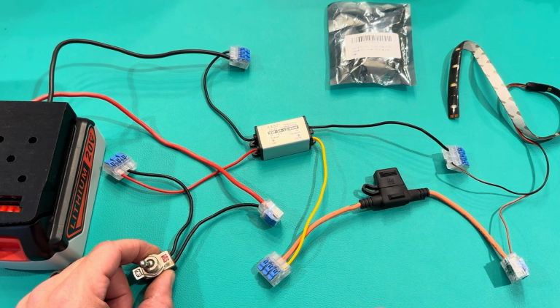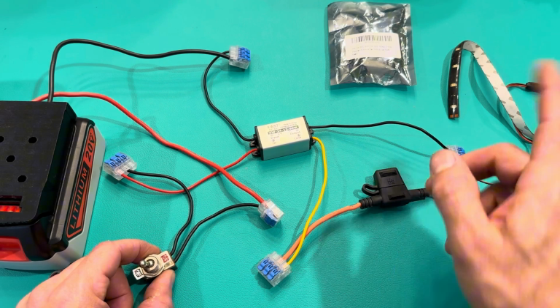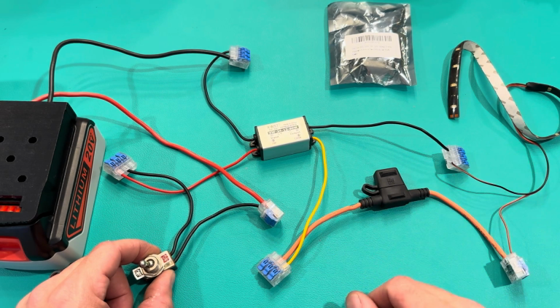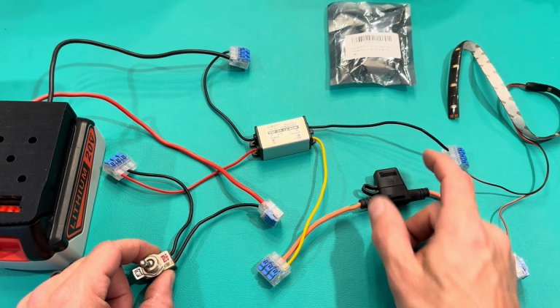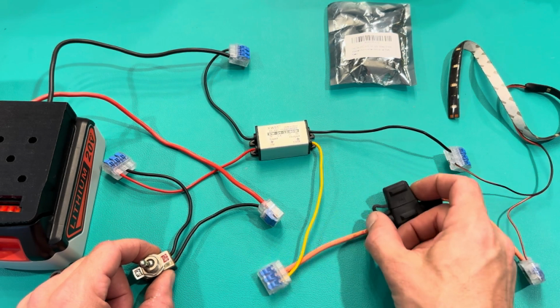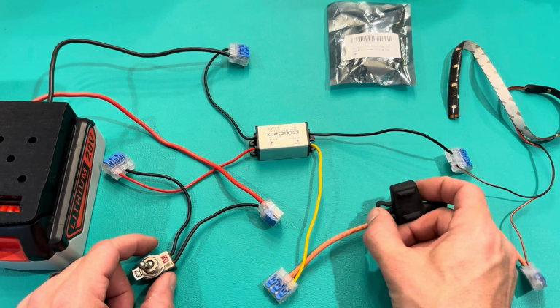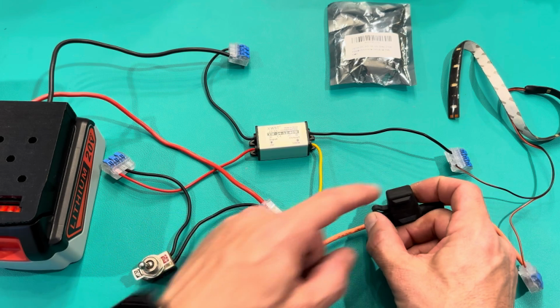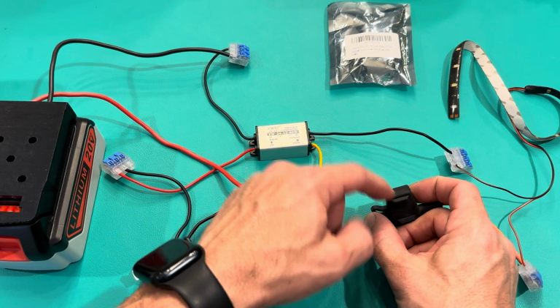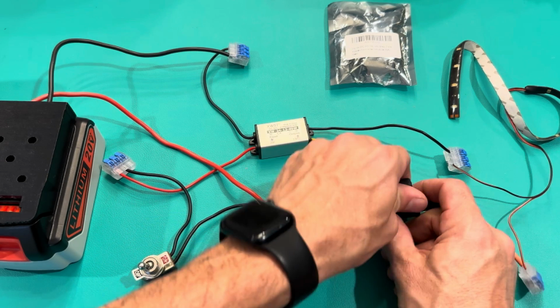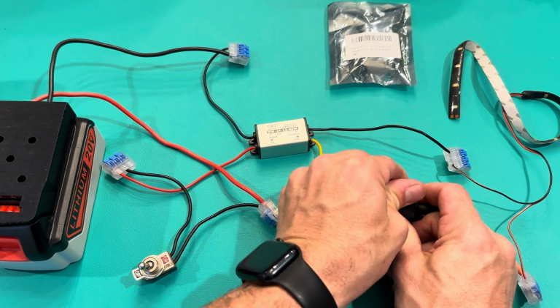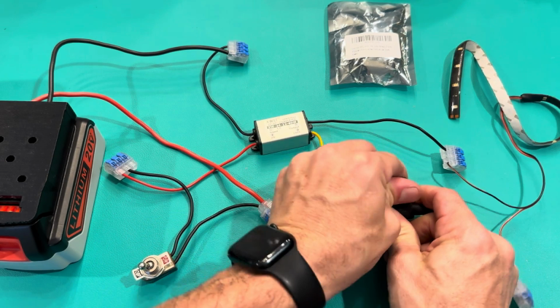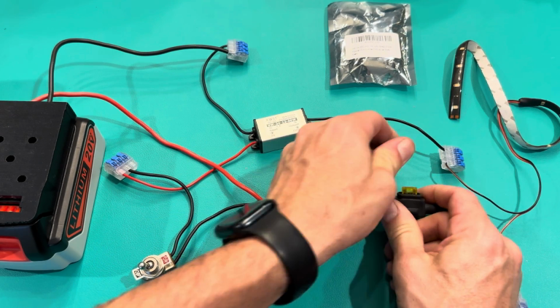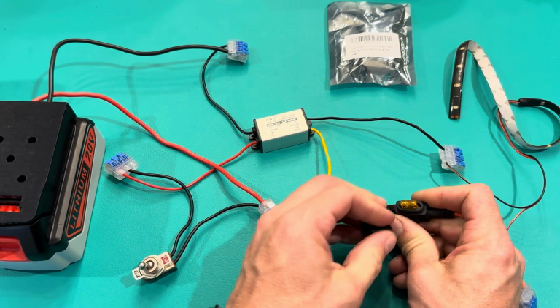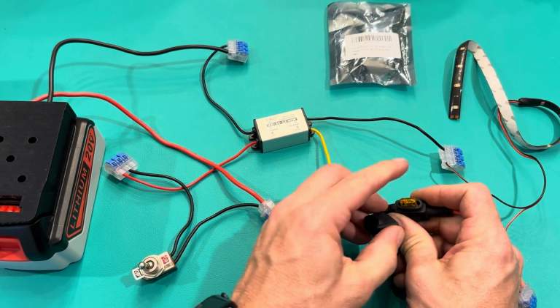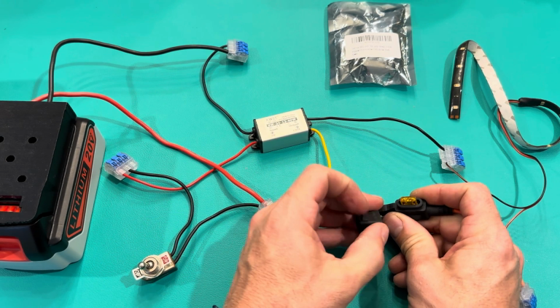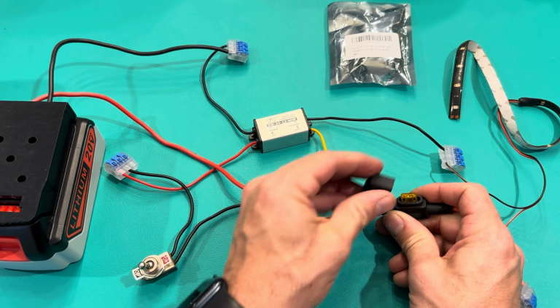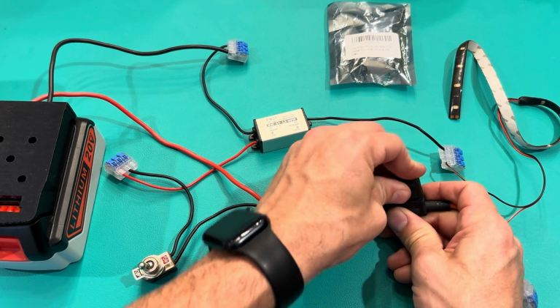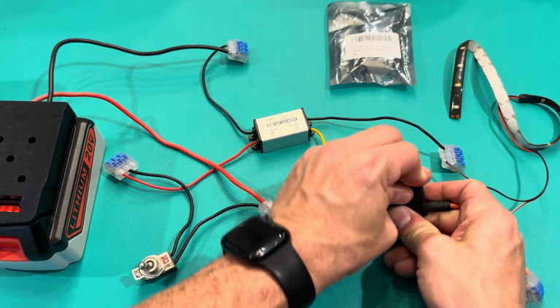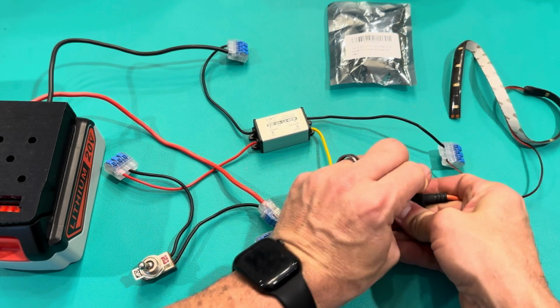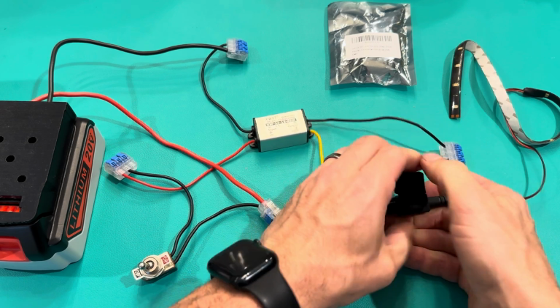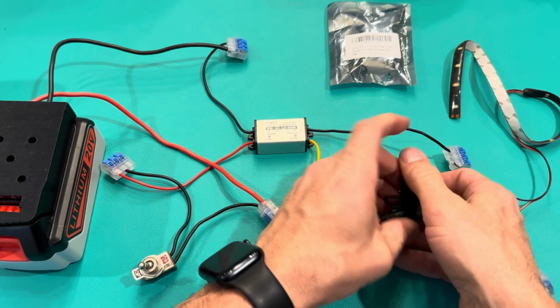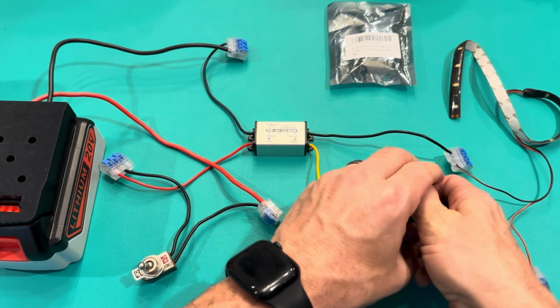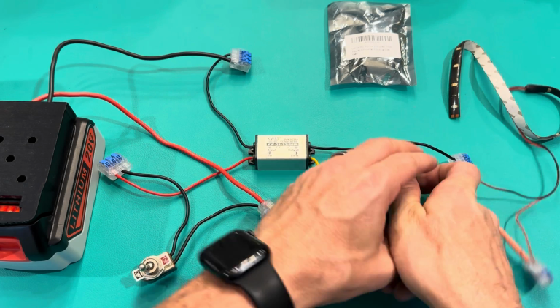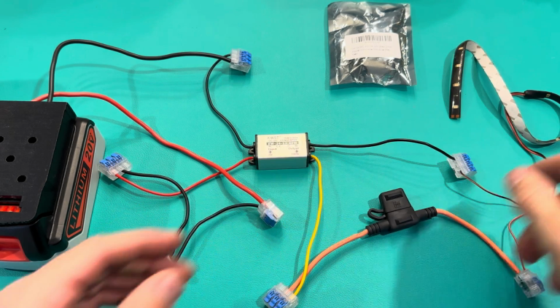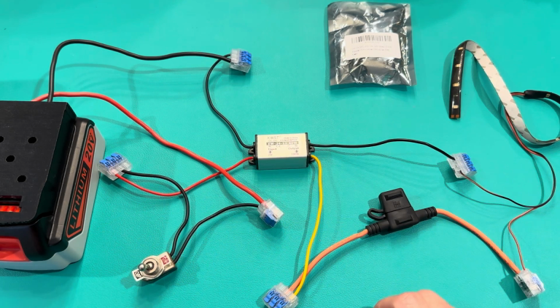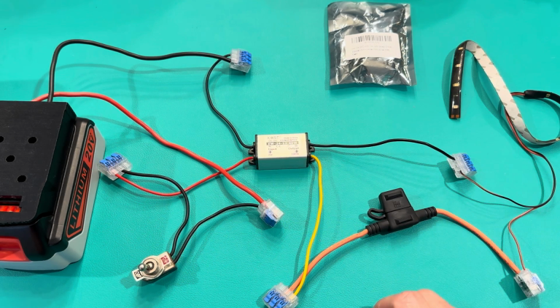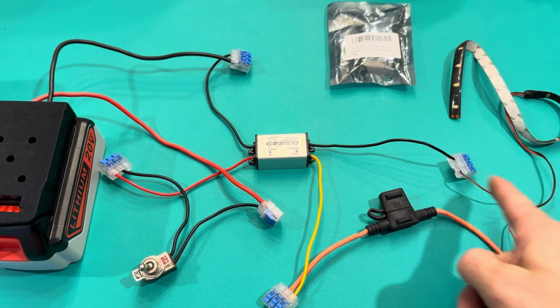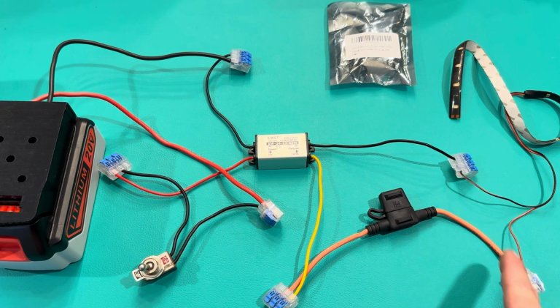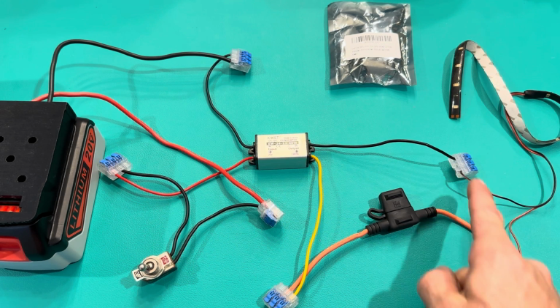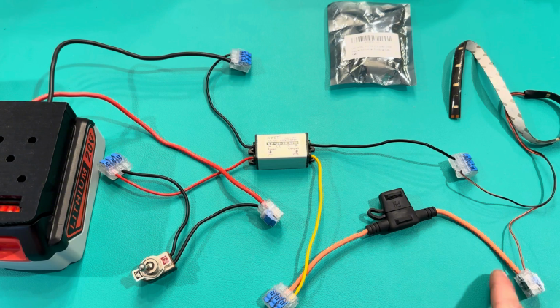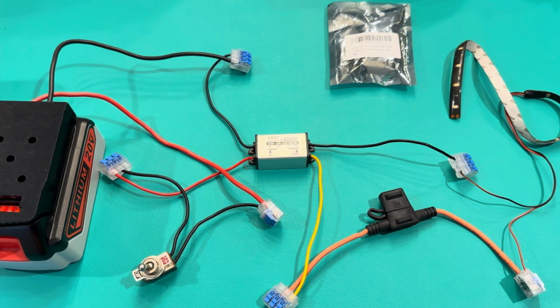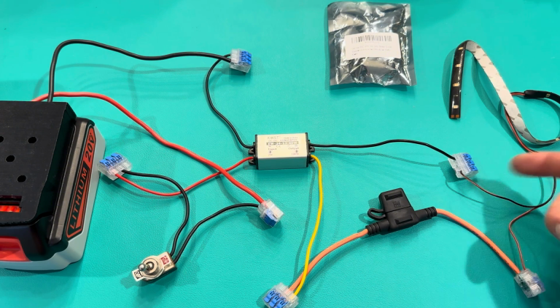There's a 5-amp fuse — I think it's a mini fuse — and it's basically protecting our light system. I can hook anything on this end and run any light that's 12 volts.